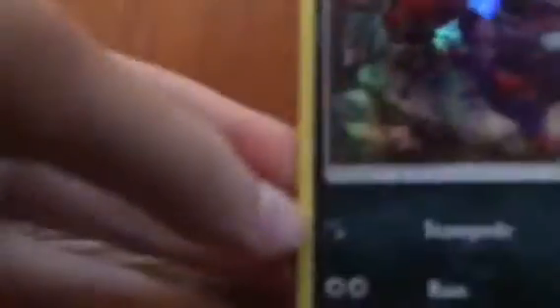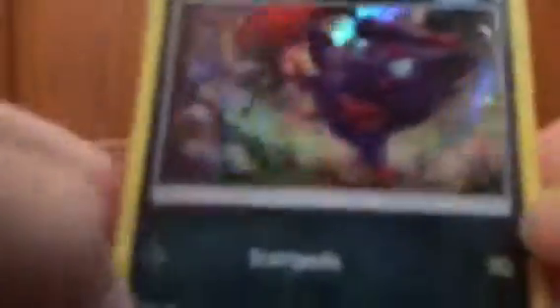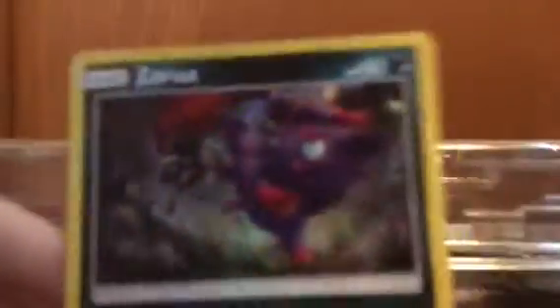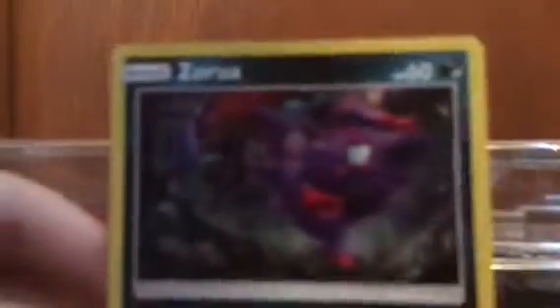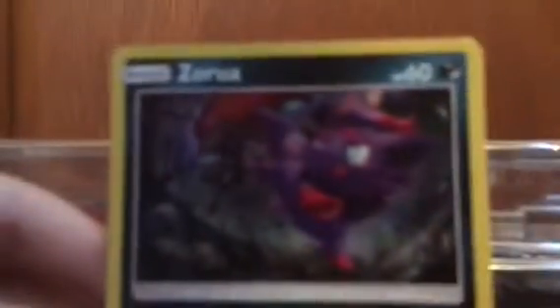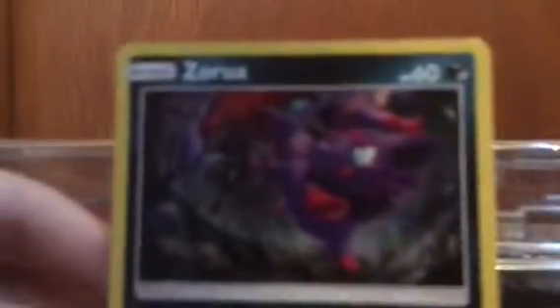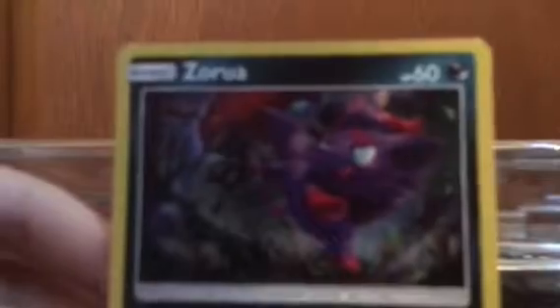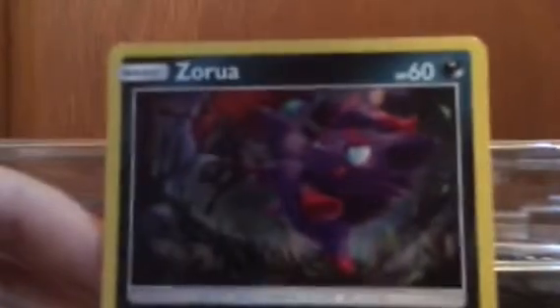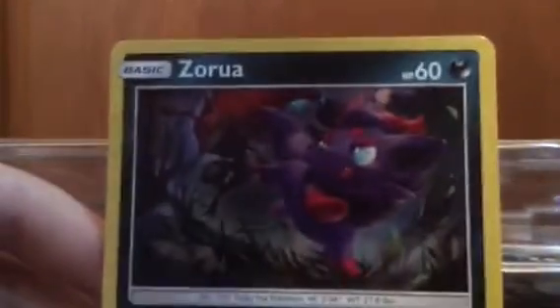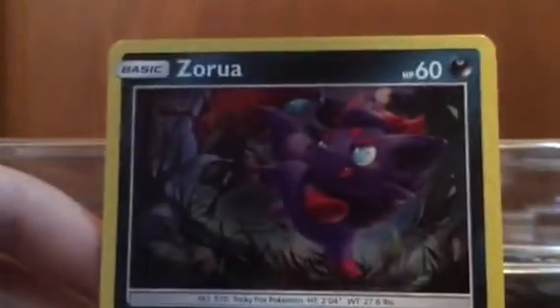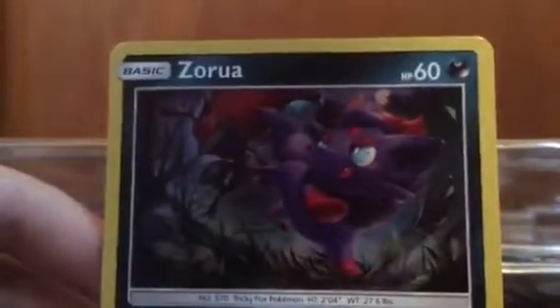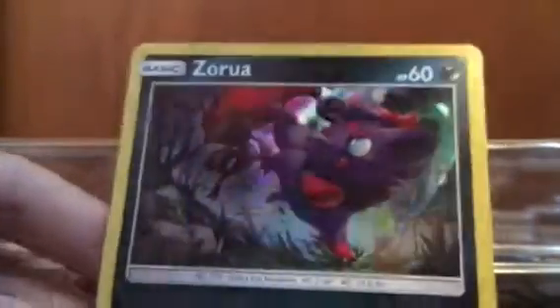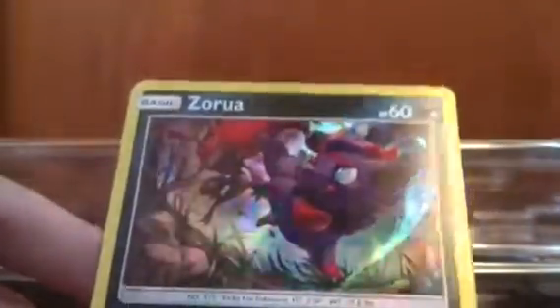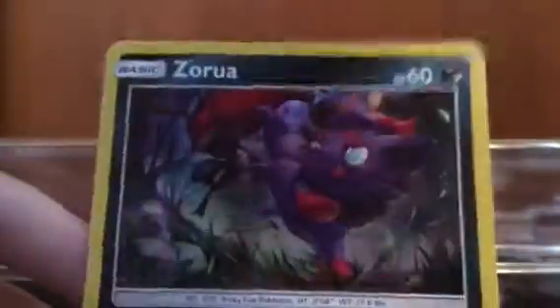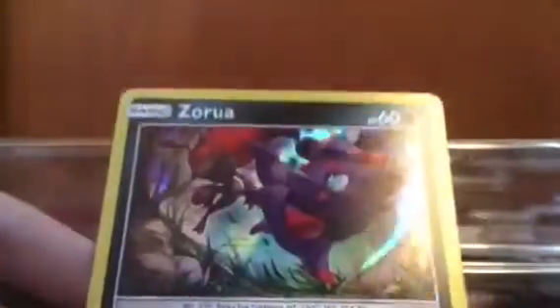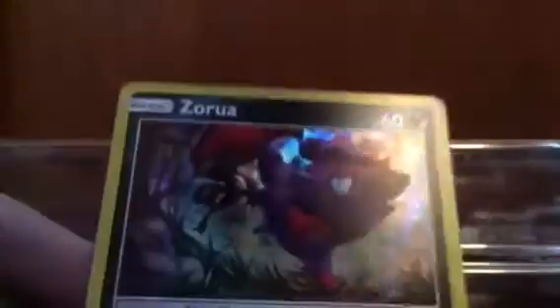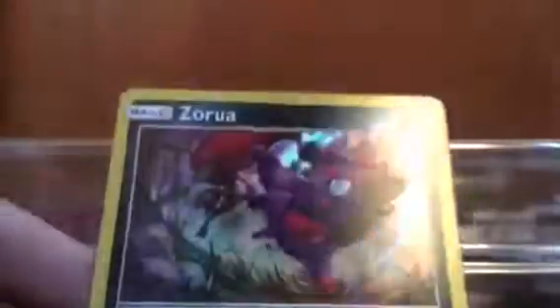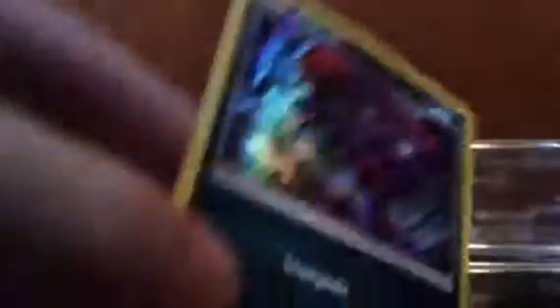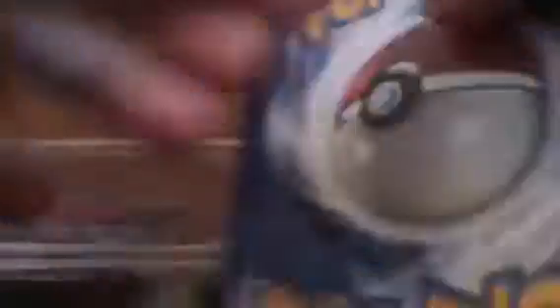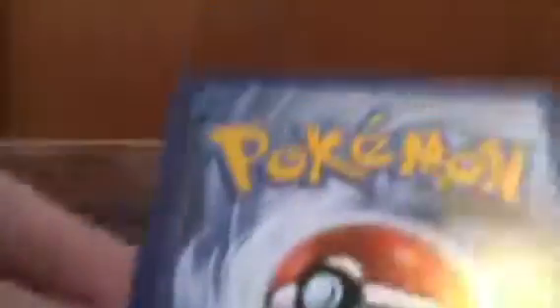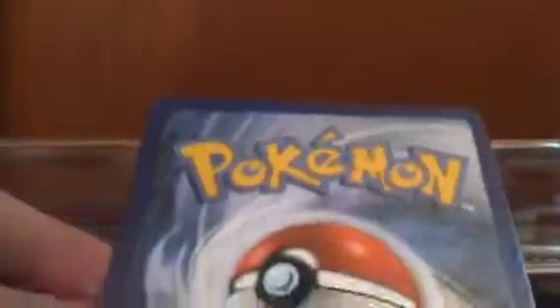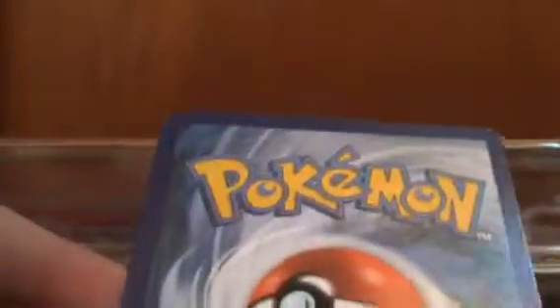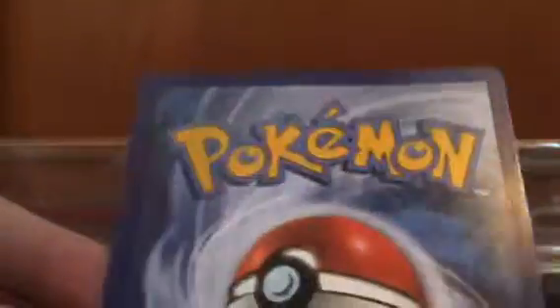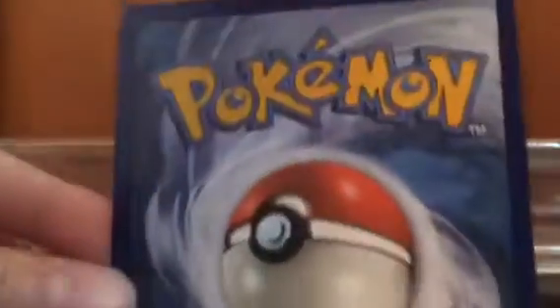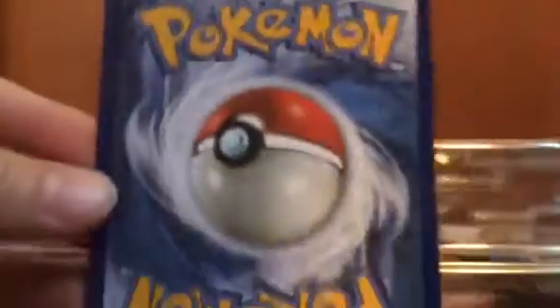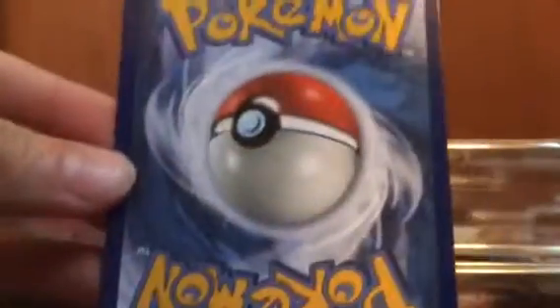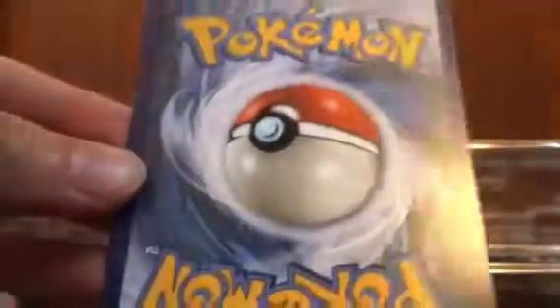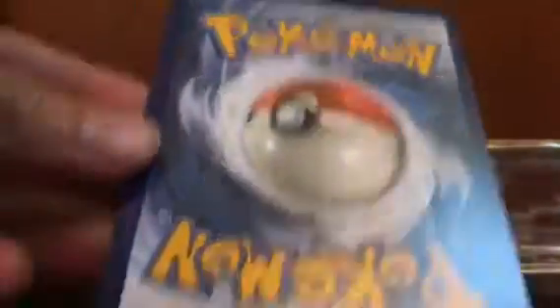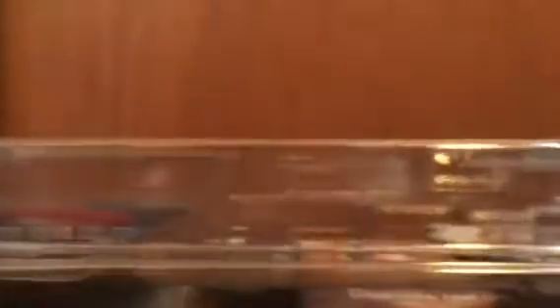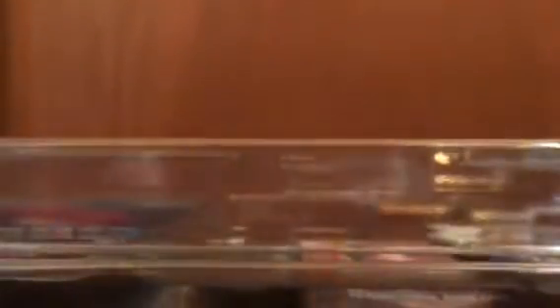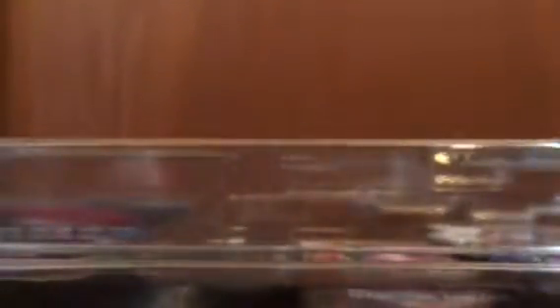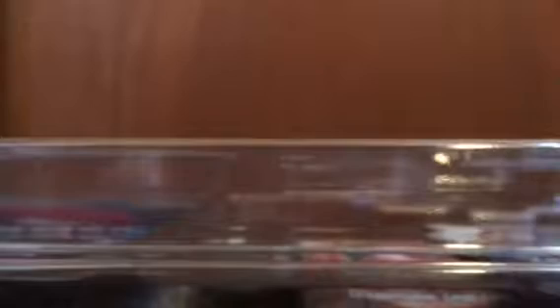Here's the Zoroark promo — let me get that on camera. There we go, there's the holo effect. Pretty cool. Punching it keeps it in like gem mint tank condition, which is hilarious.